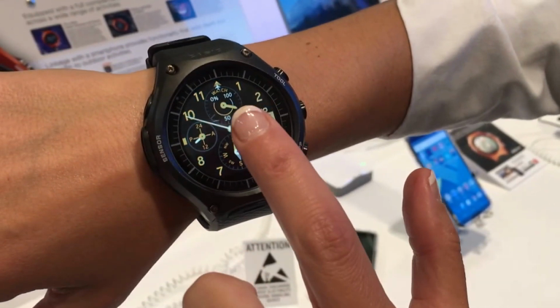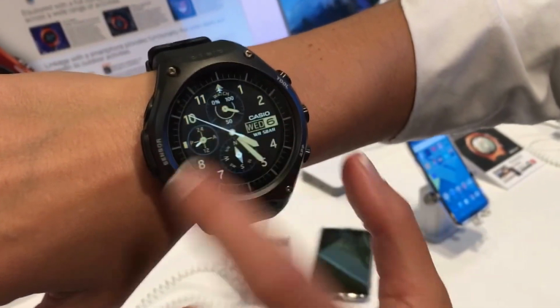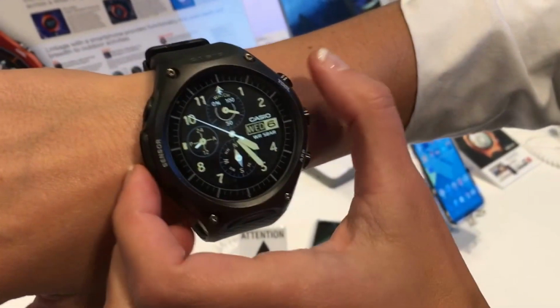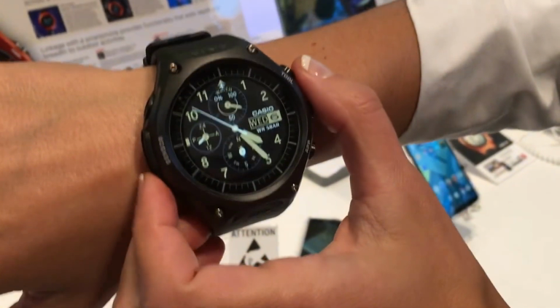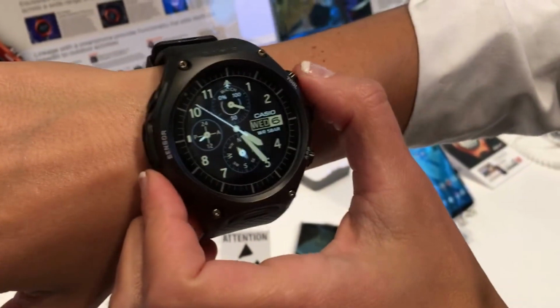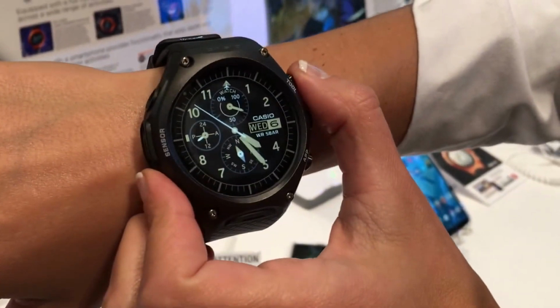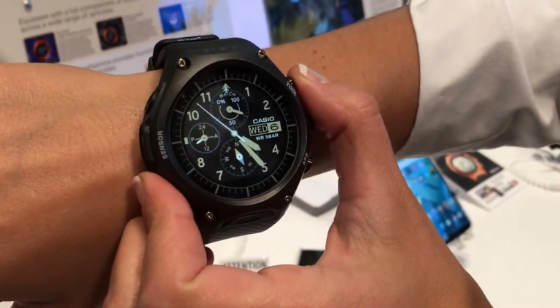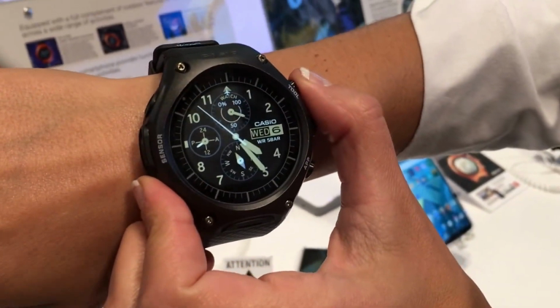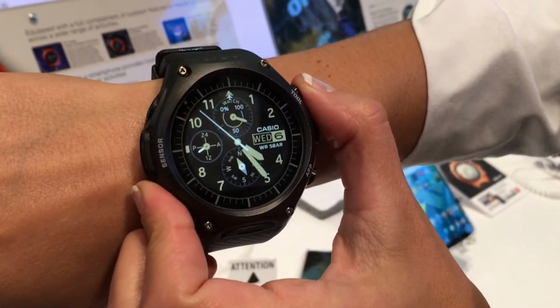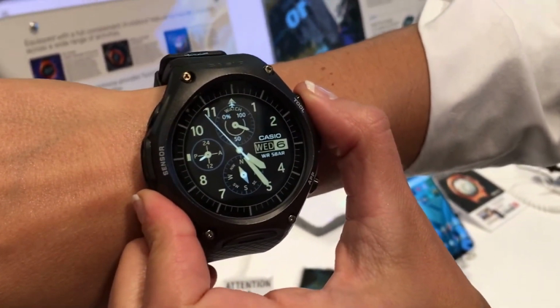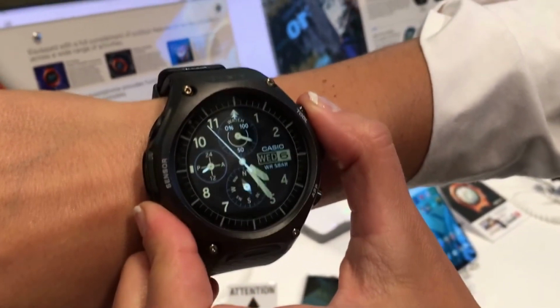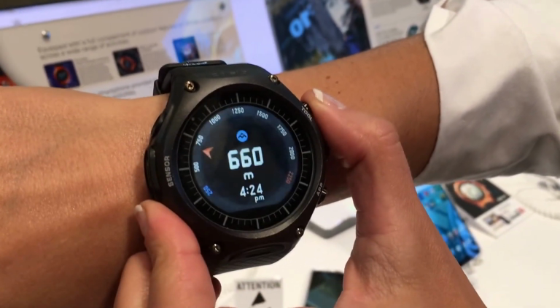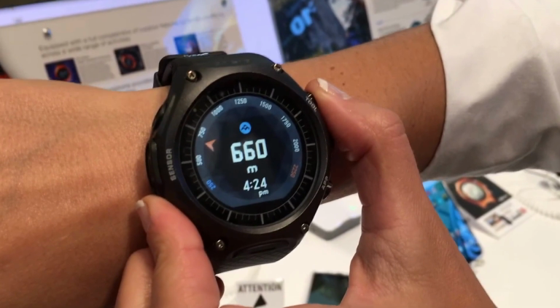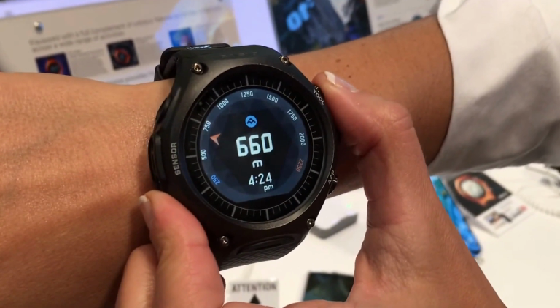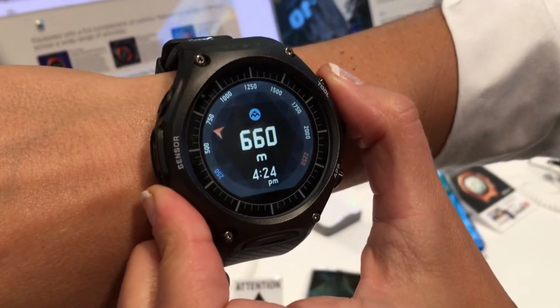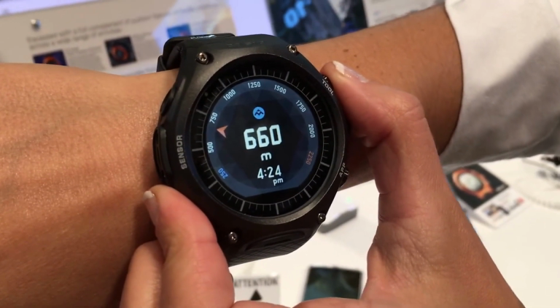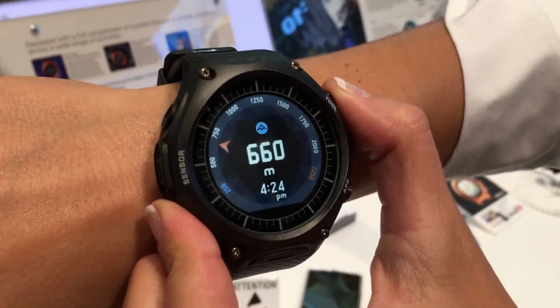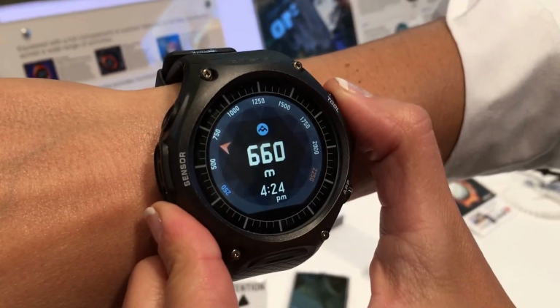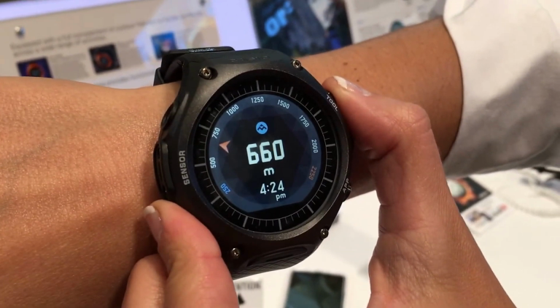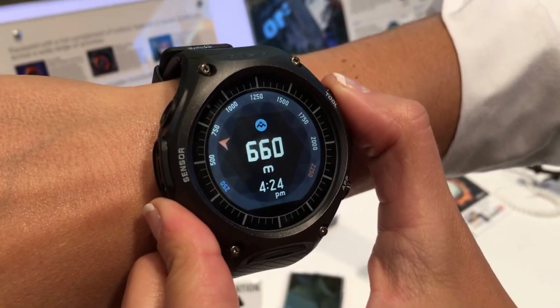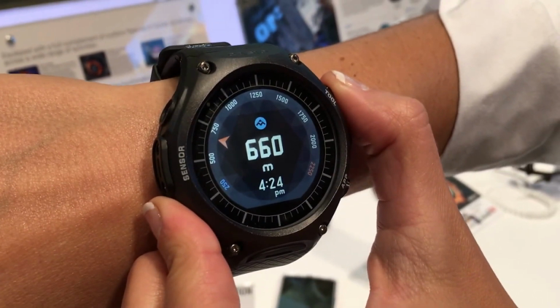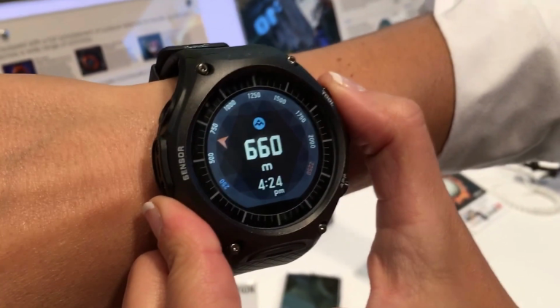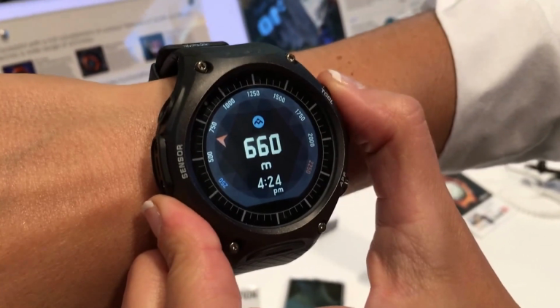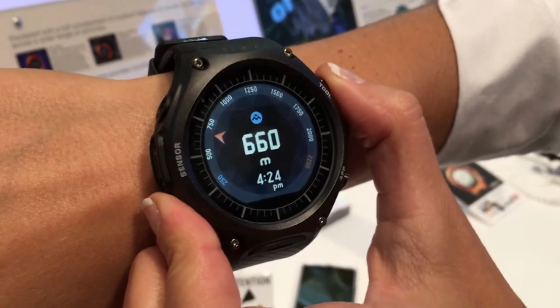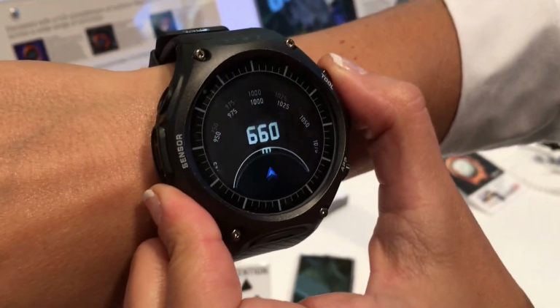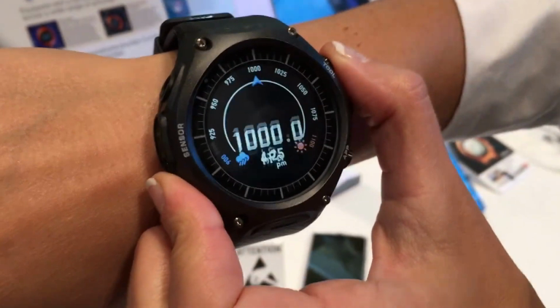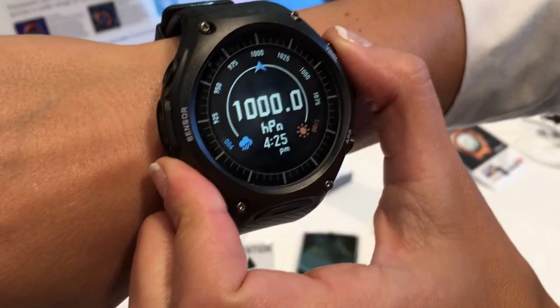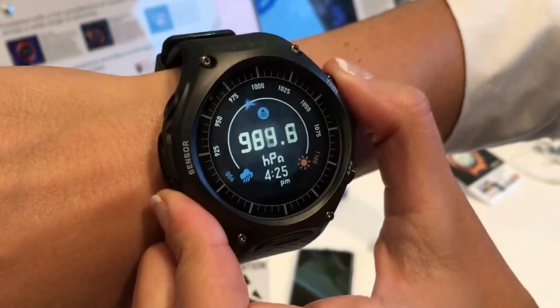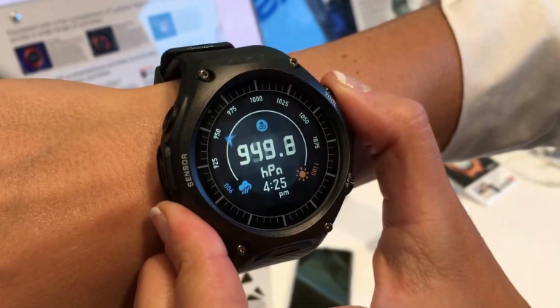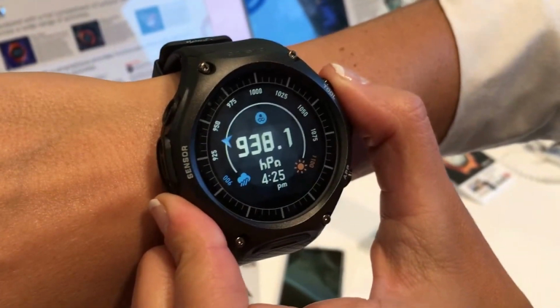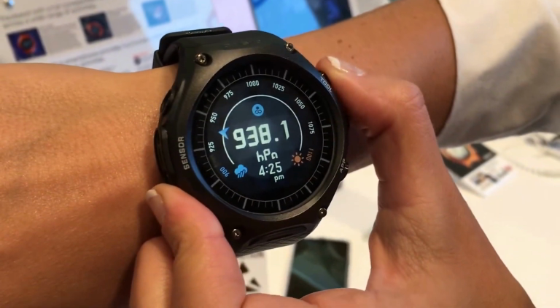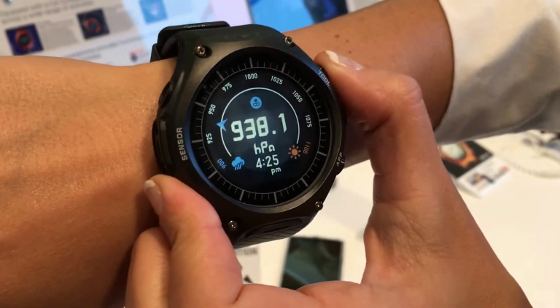This is our first look at Casio's new smartwatch, the WSD F10. It will be available in April for $500. This is an Android Wear watch, but it's got a lot more.